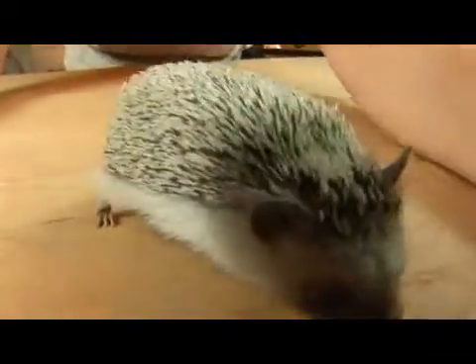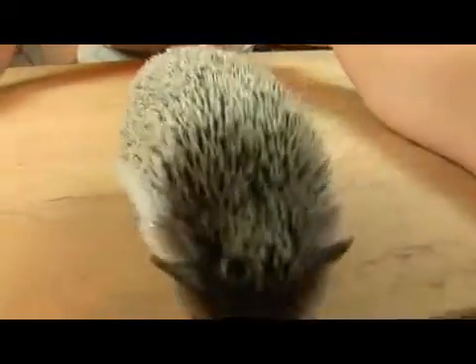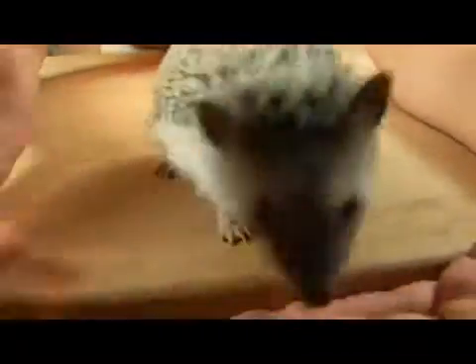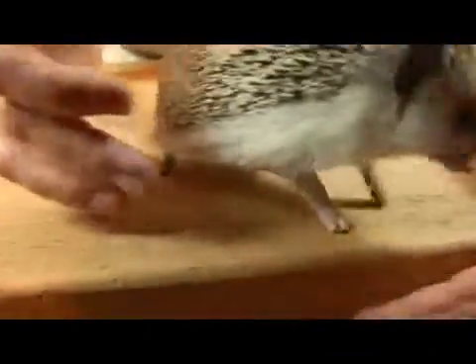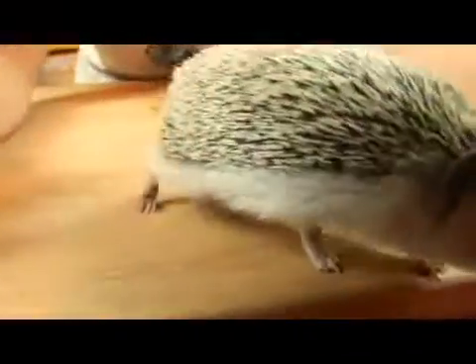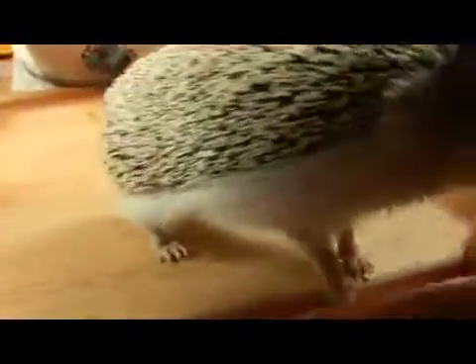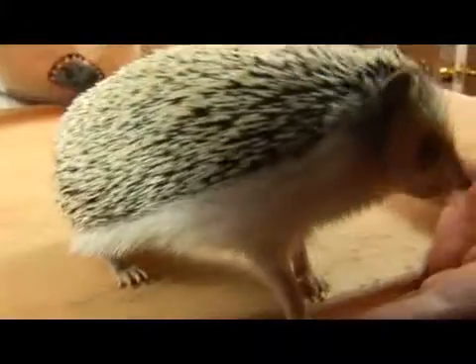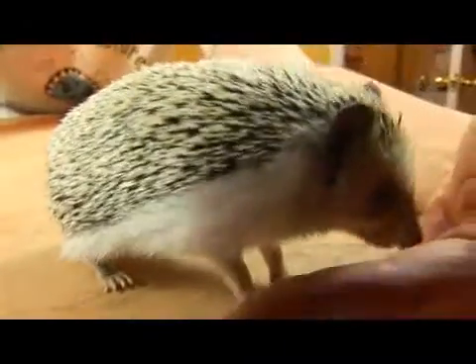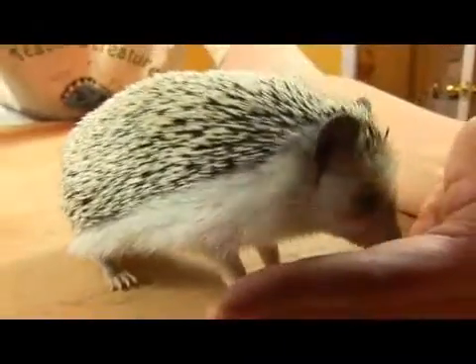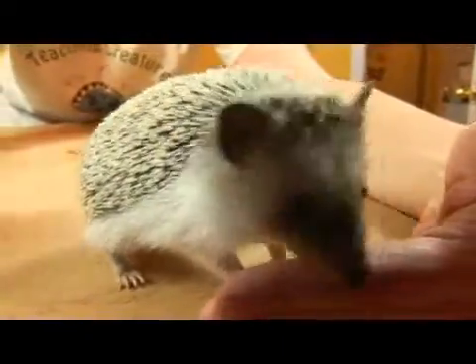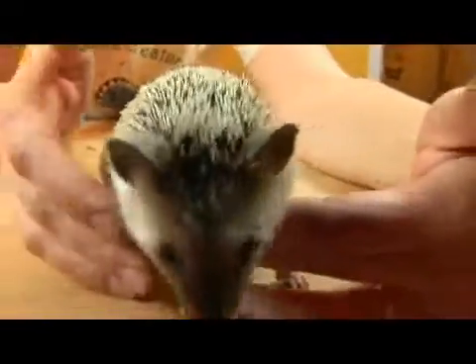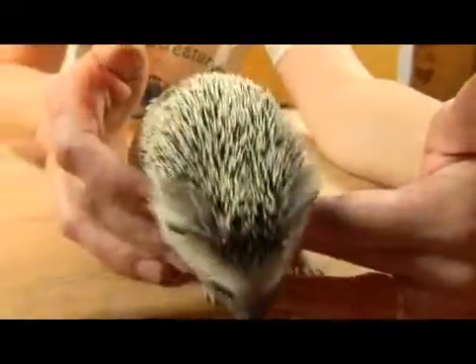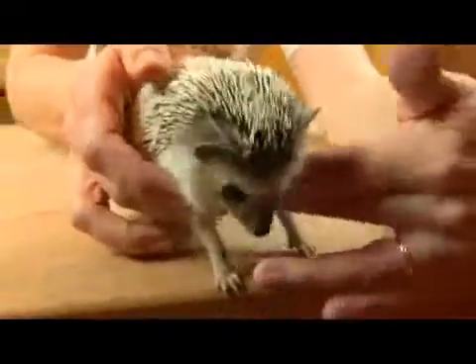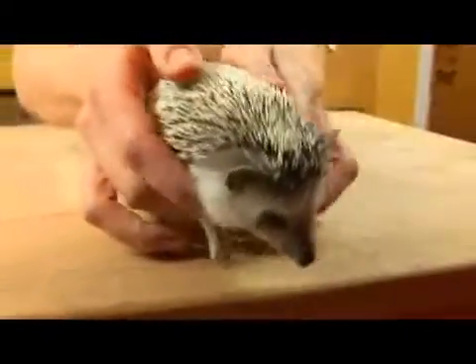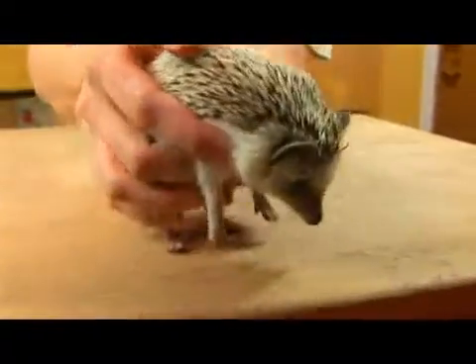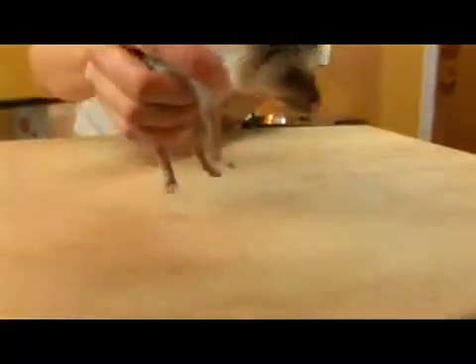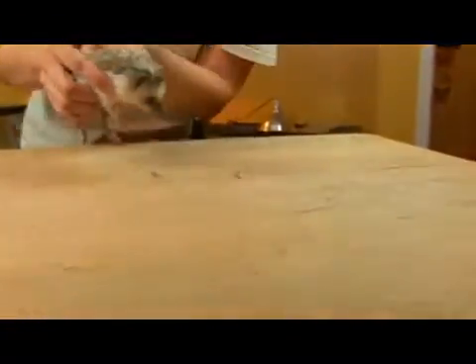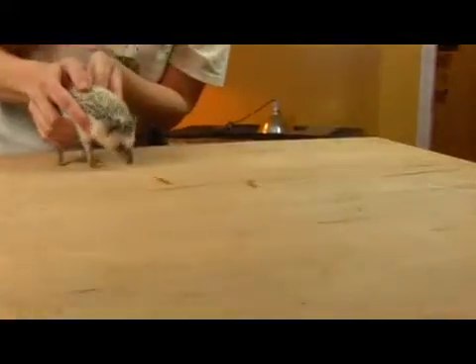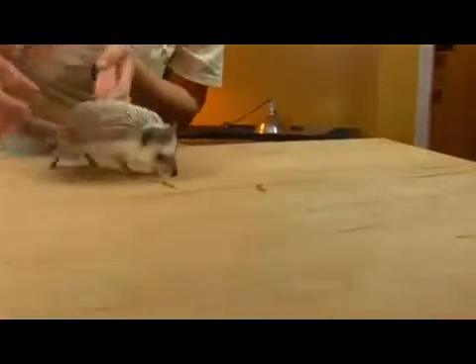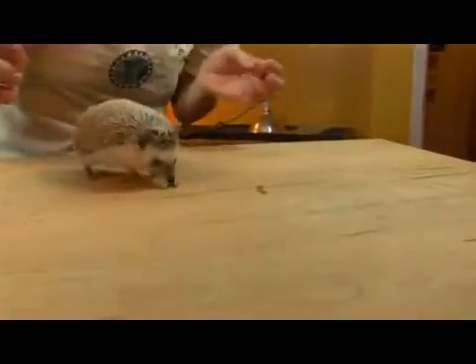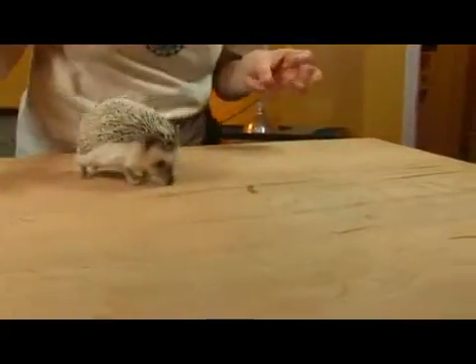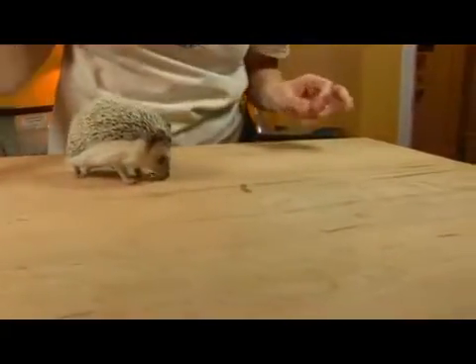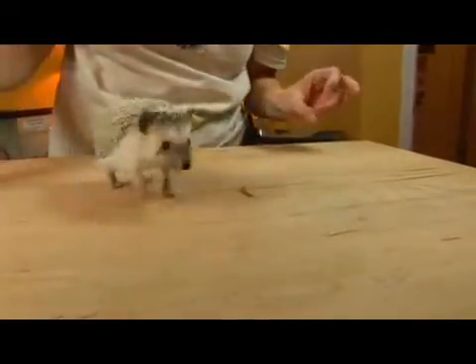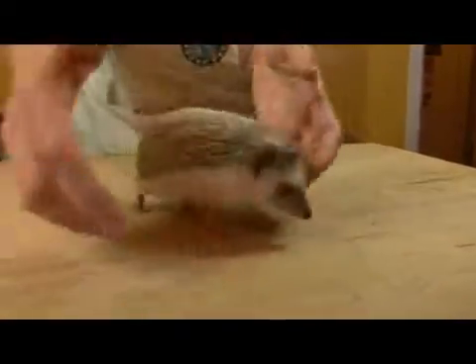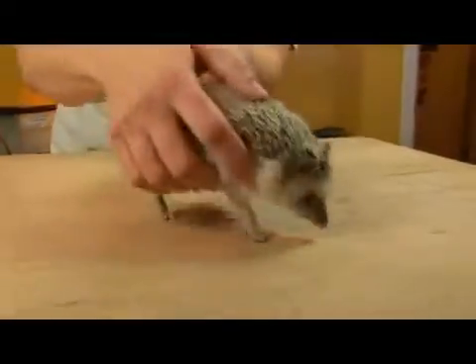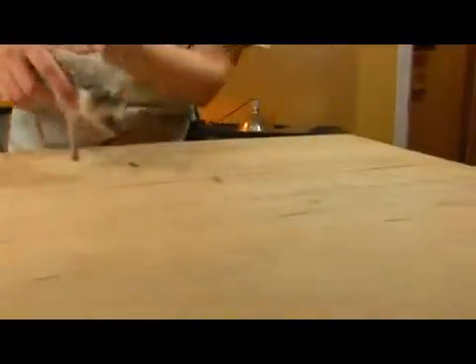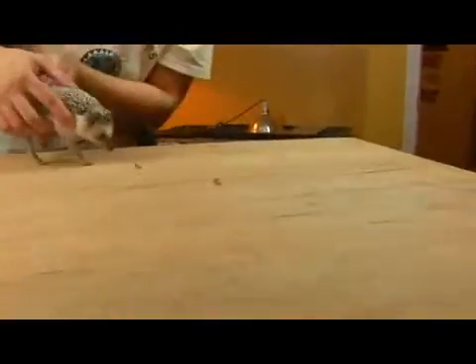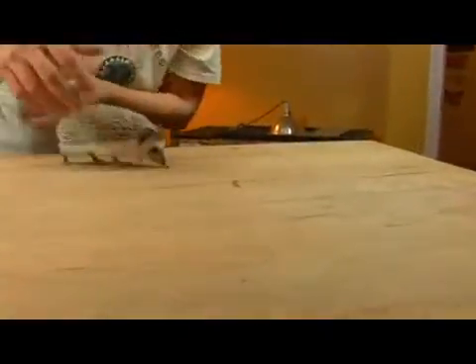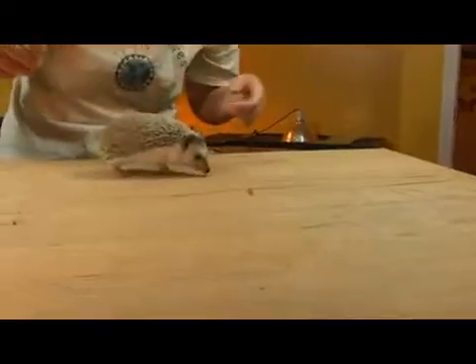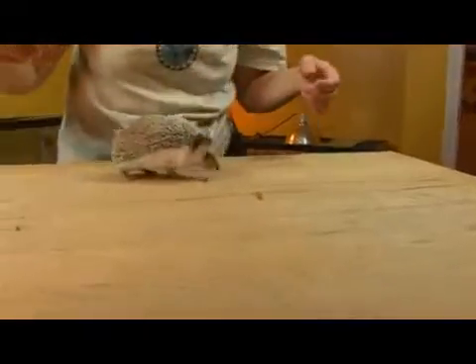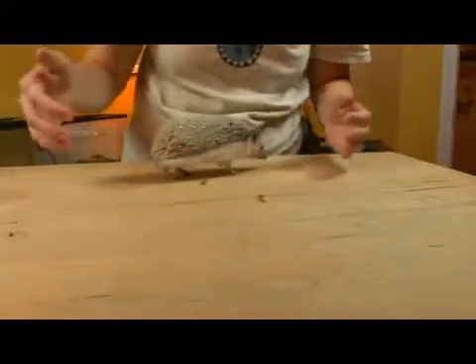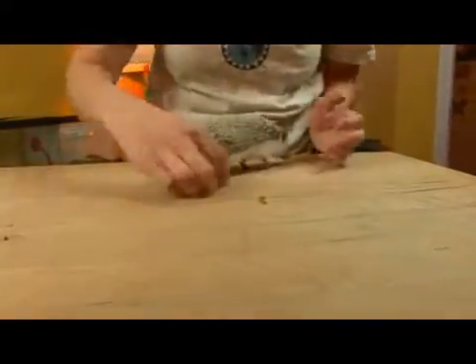And this particular species, Atelerix albiventris, is one of the smaller — hence the name pygmy. And they are found in Africa, kind of in northern and western Africa.